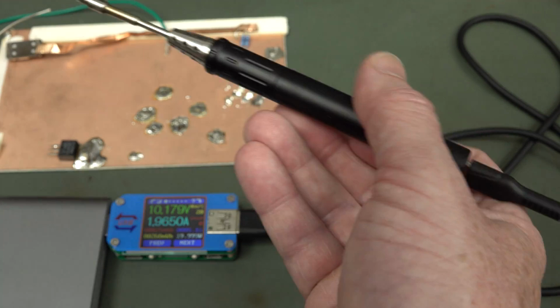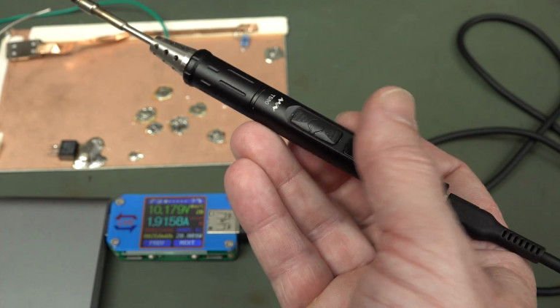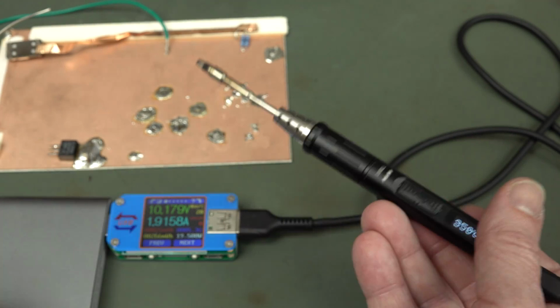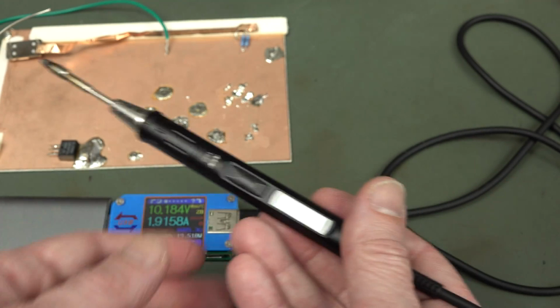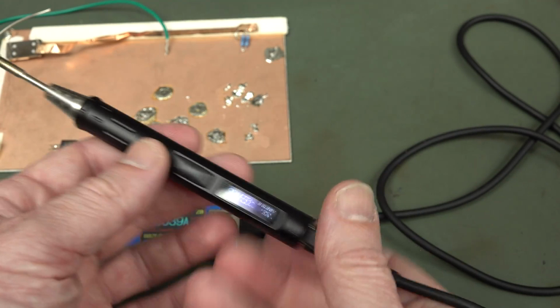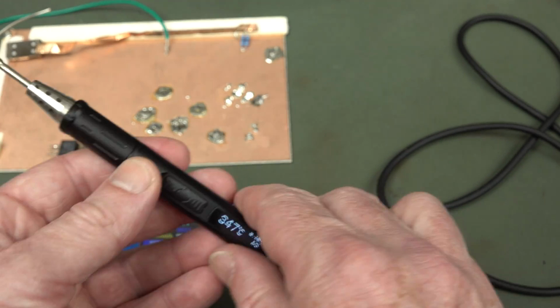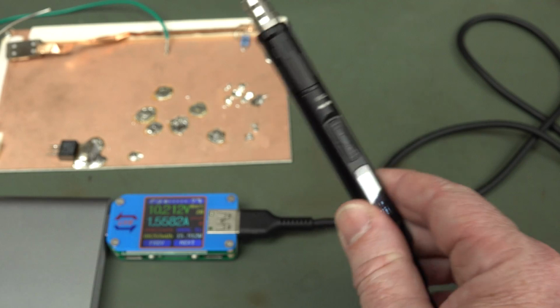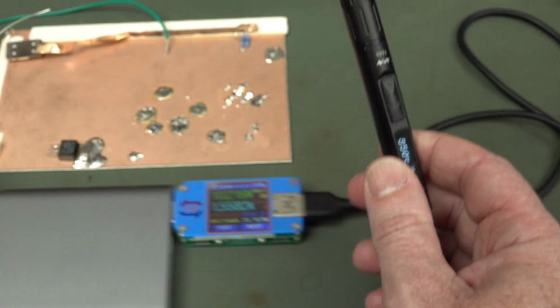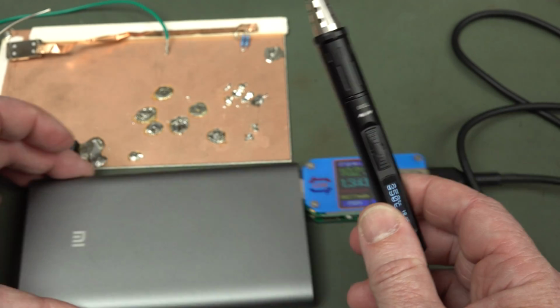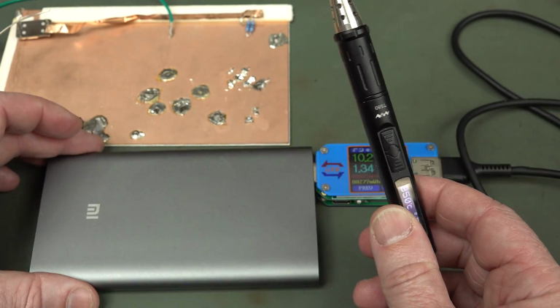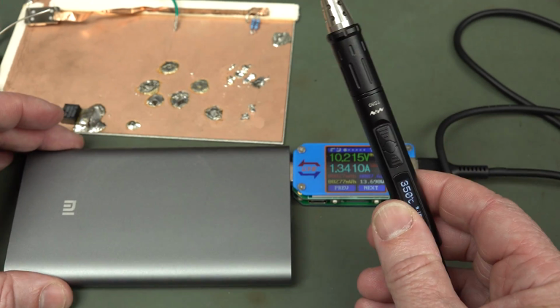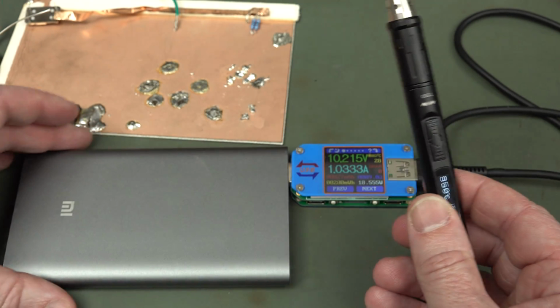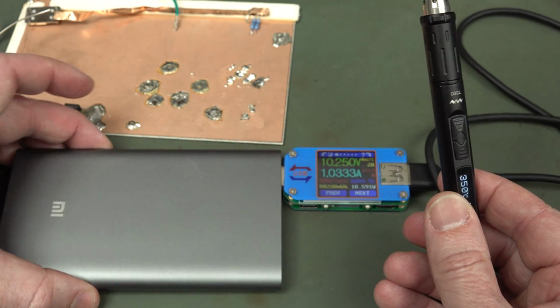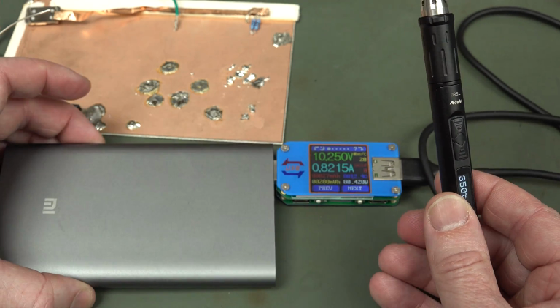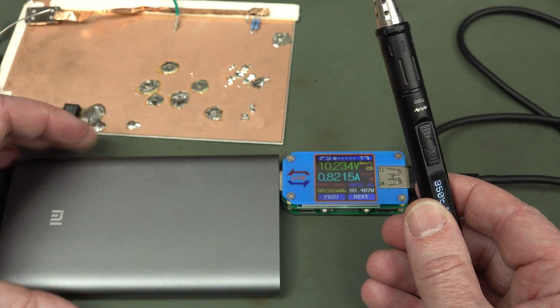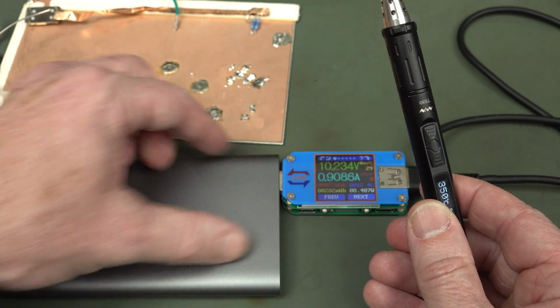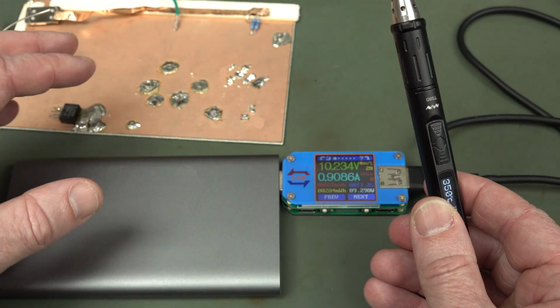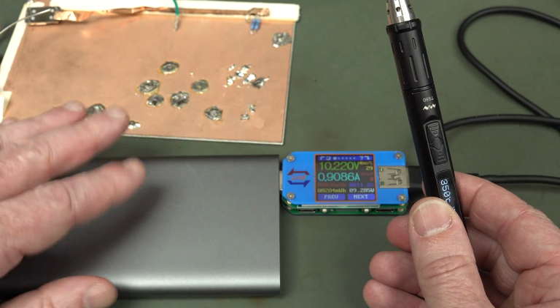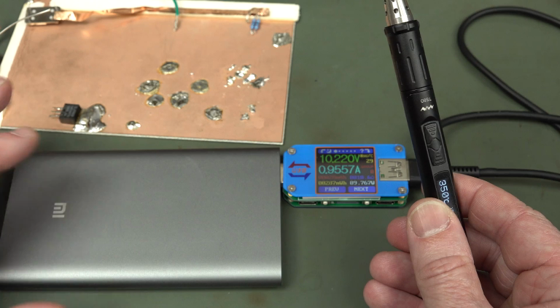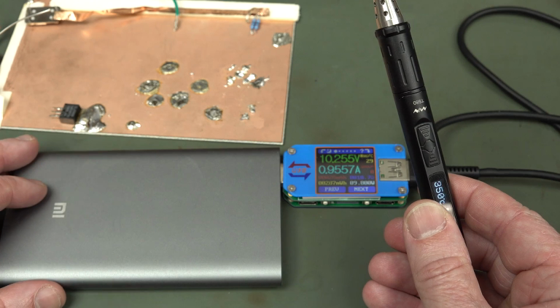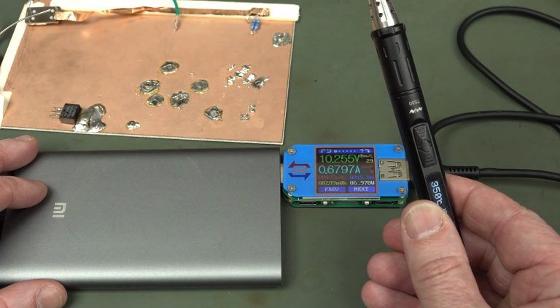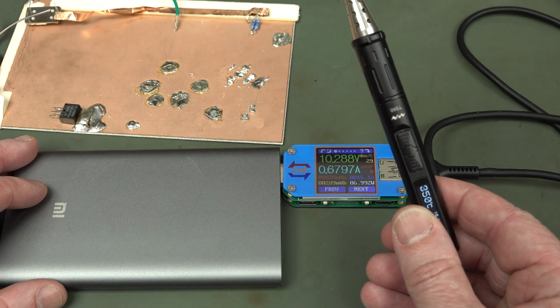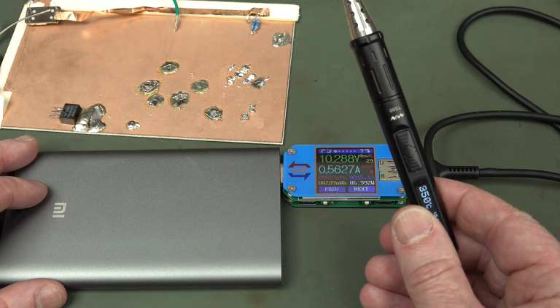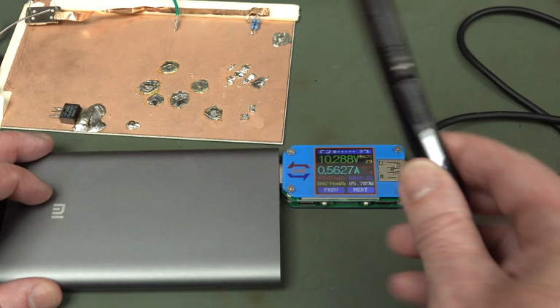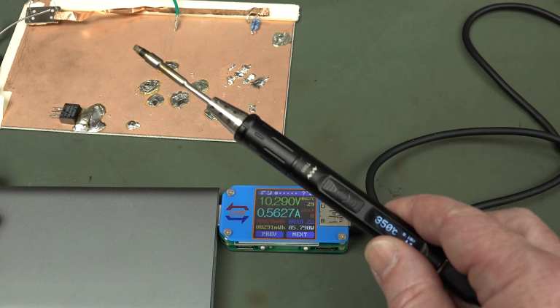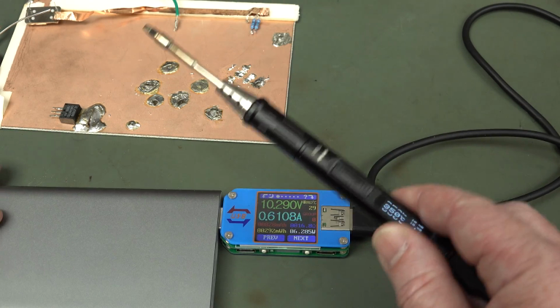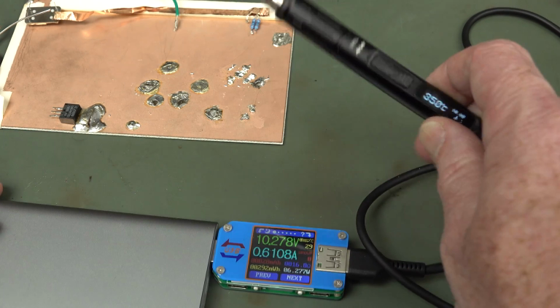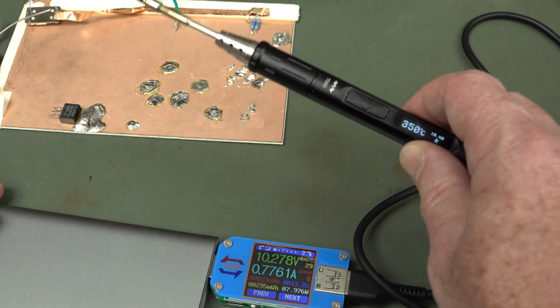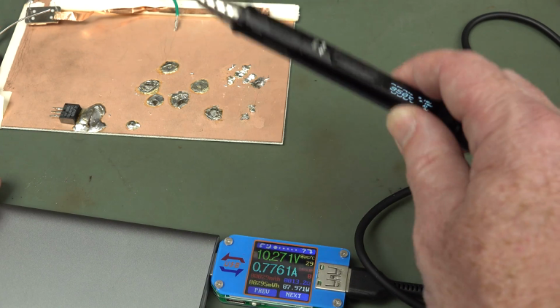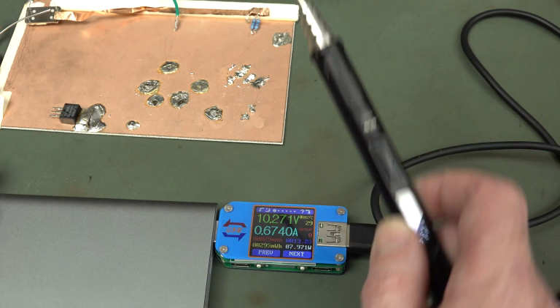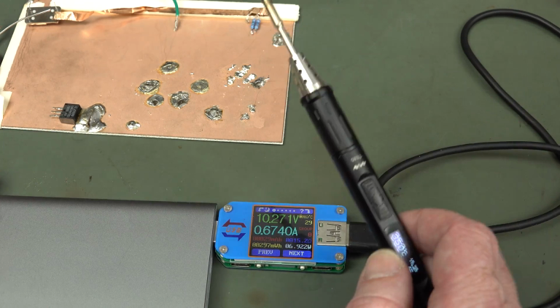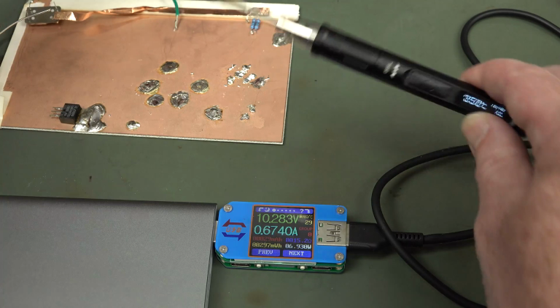So there you go — I hope you are now convinced that you can use this portably, and you can get a smaller version of the battery bank than this. For me, I carry one every day, as I said — it's very convenient.